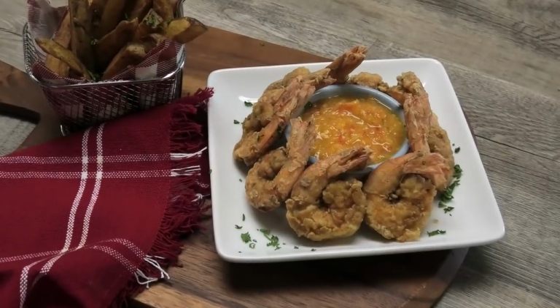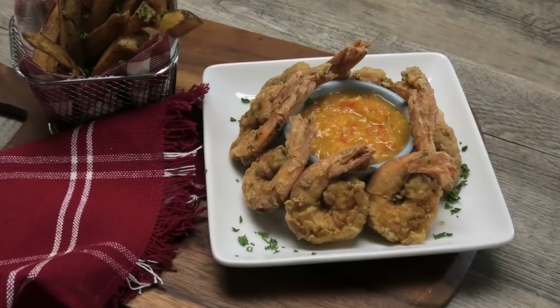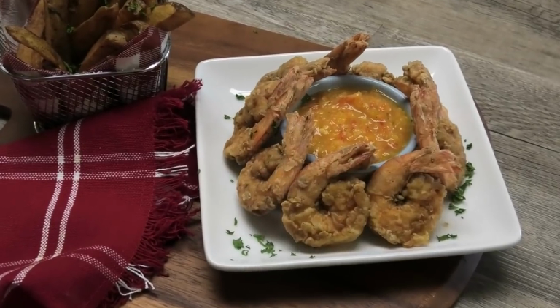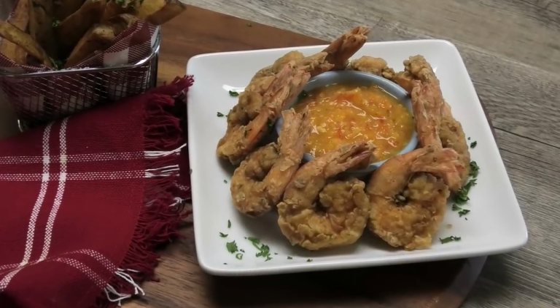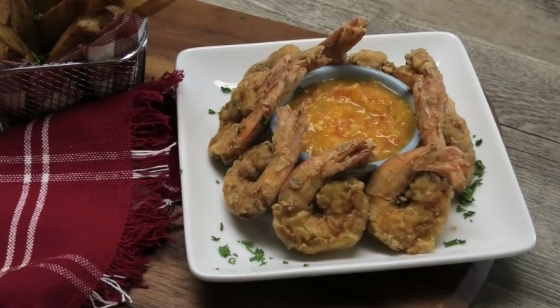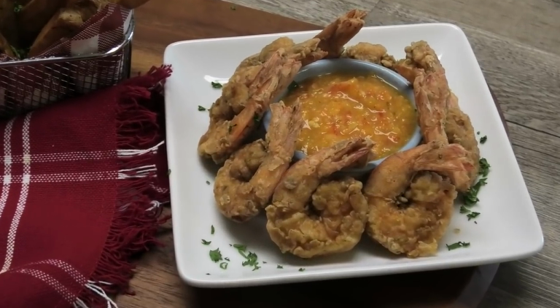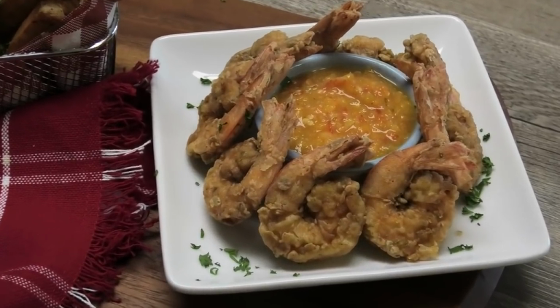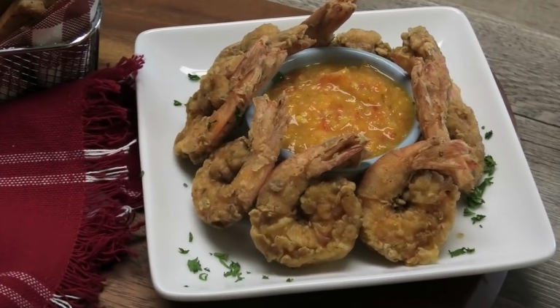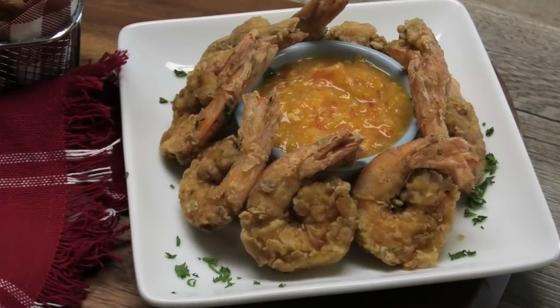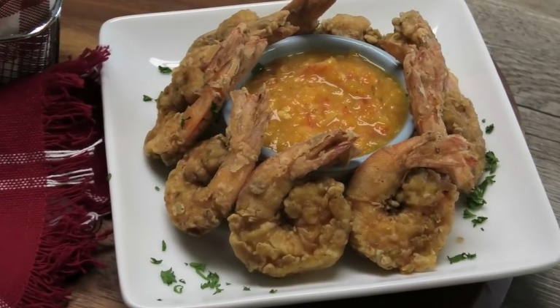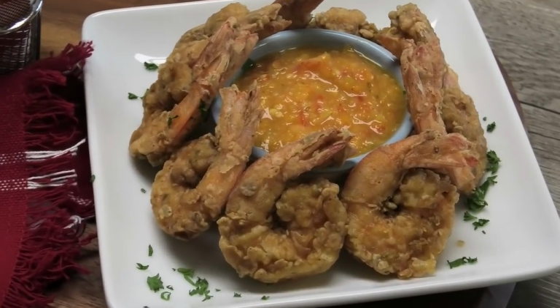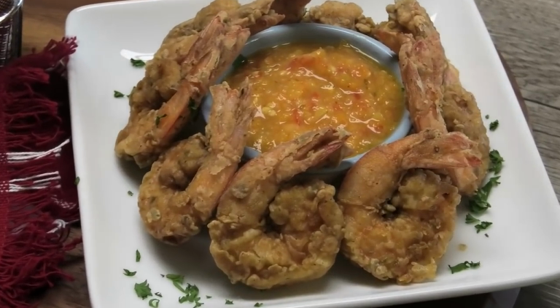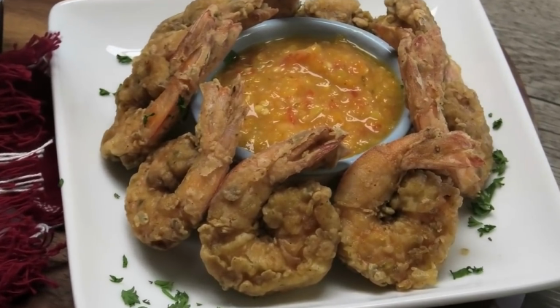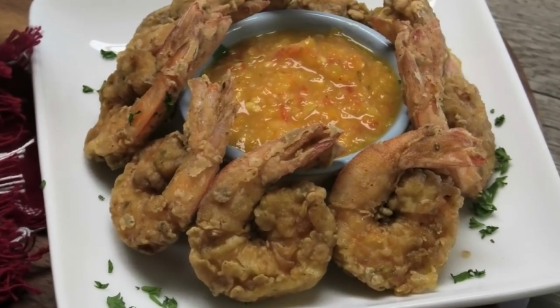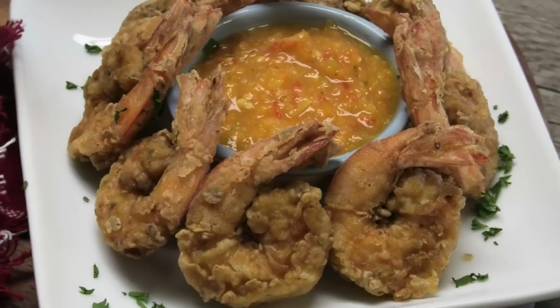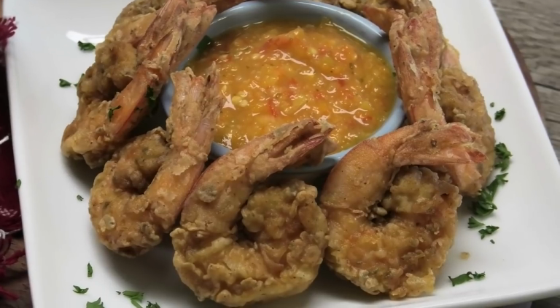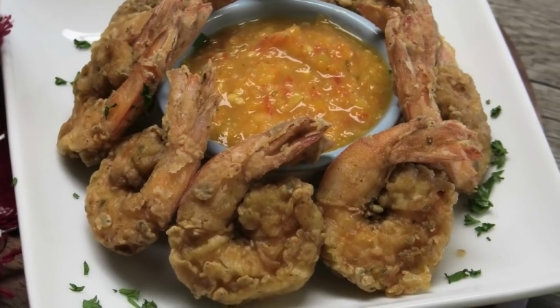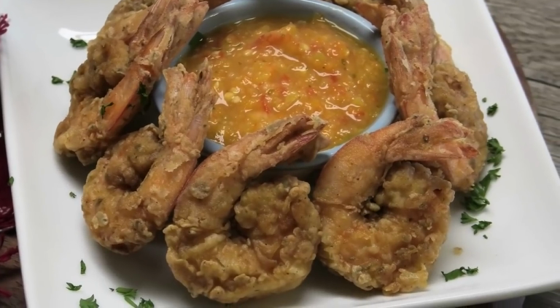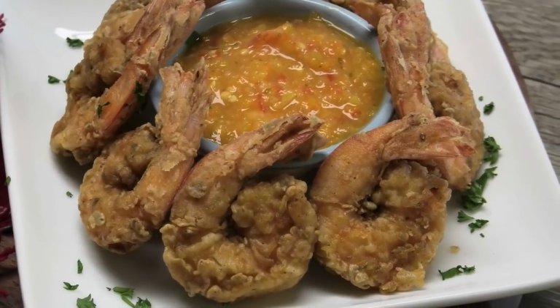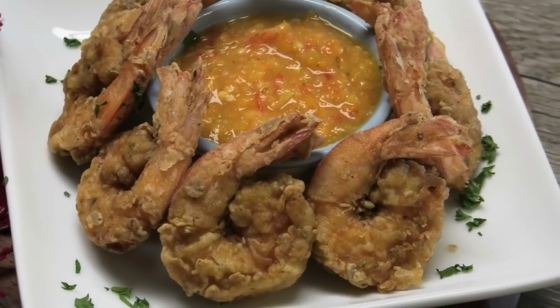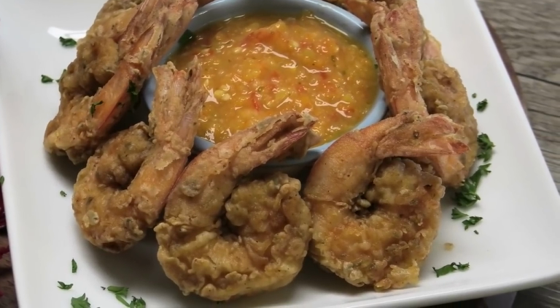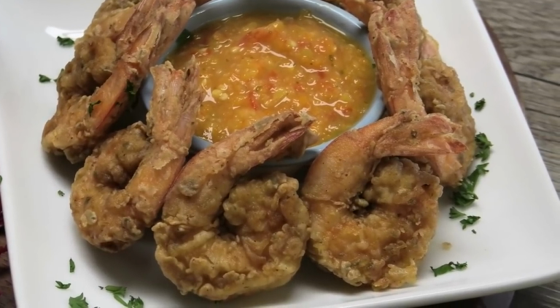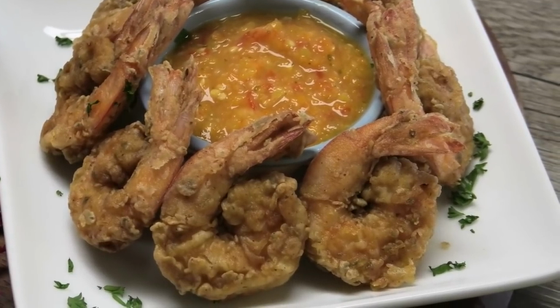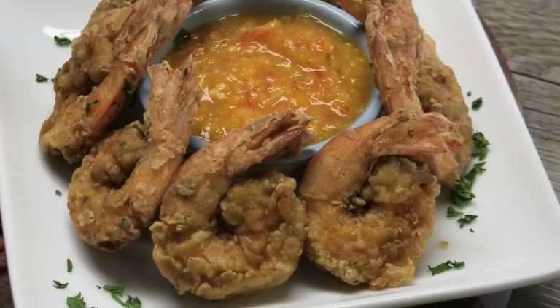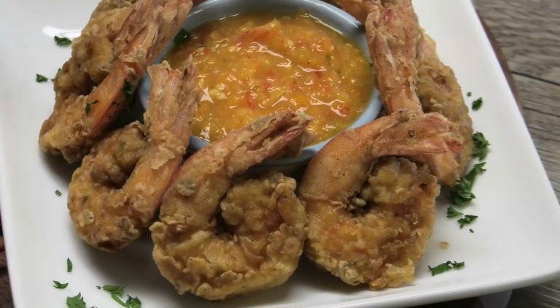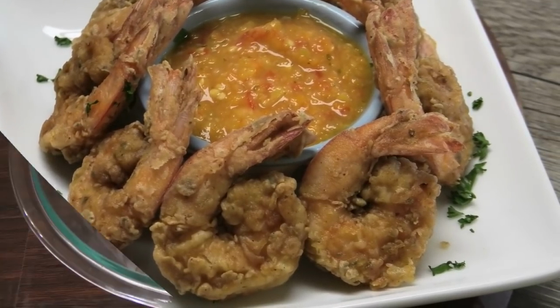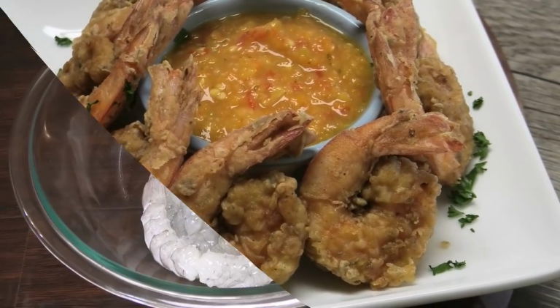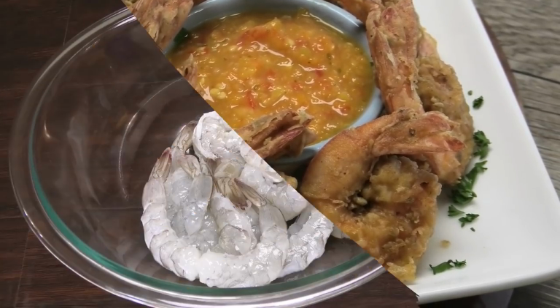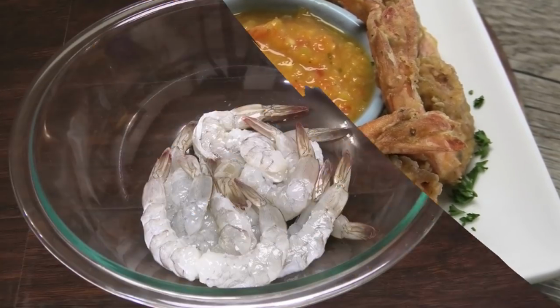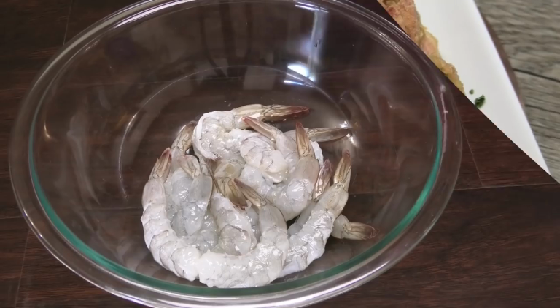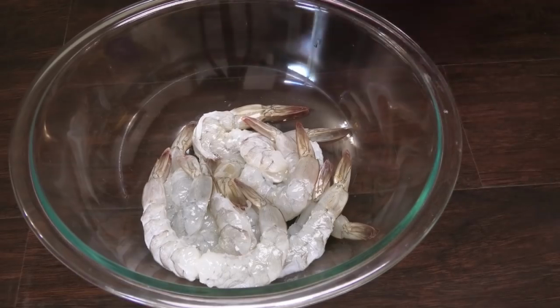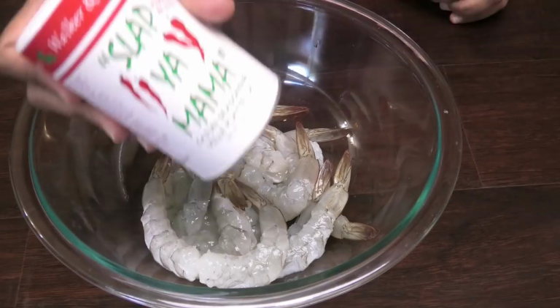Hi guys, today I'm going to be sharing with you my recipe for a Trini fried shrimp. This one was requested by Amrita Persad, so Amrita, I hope you enjoy this!